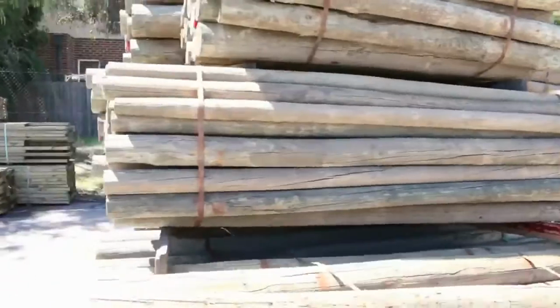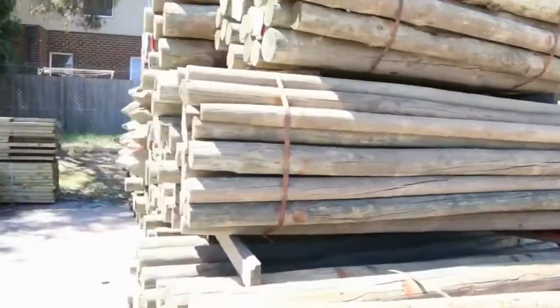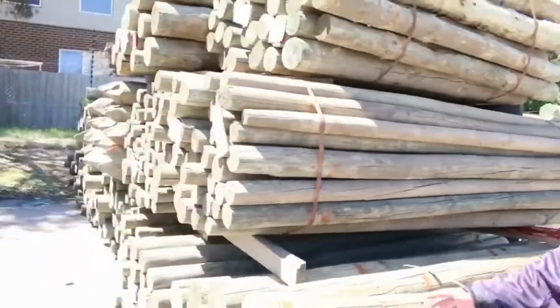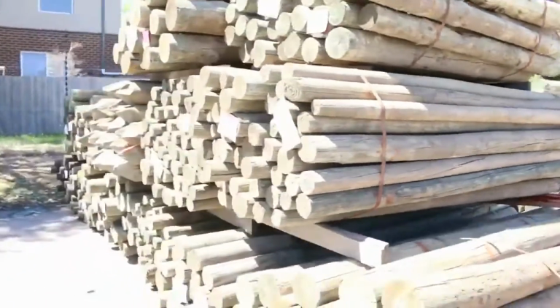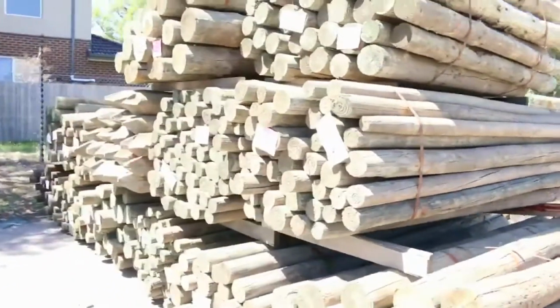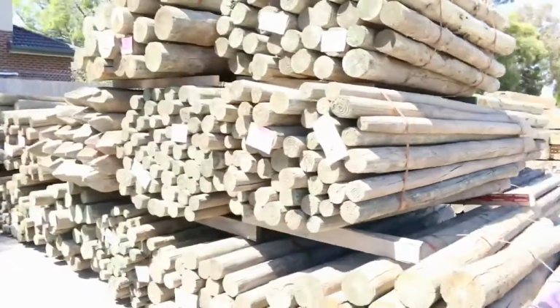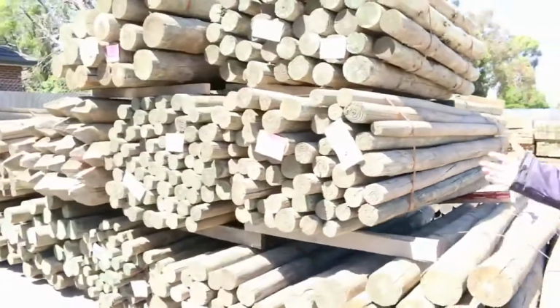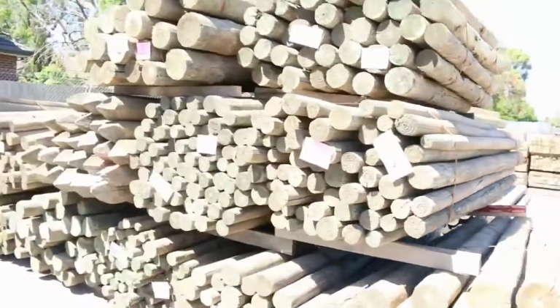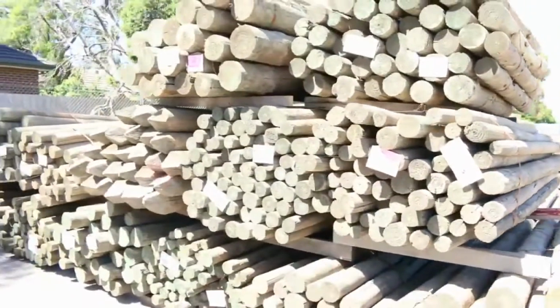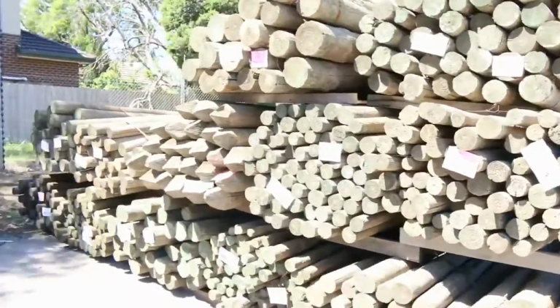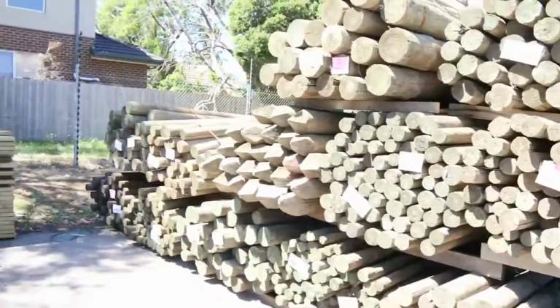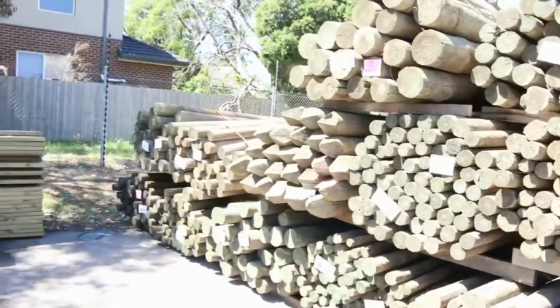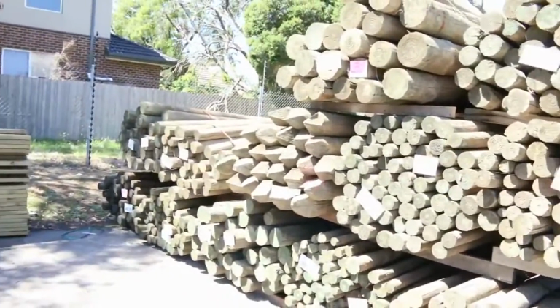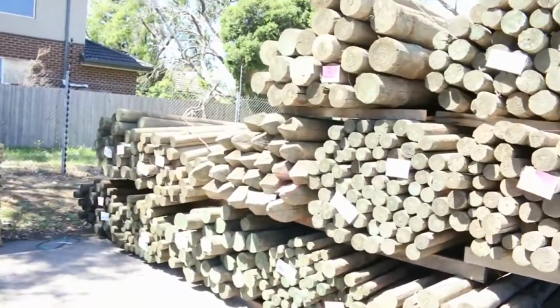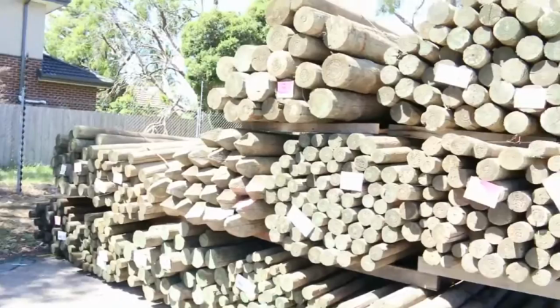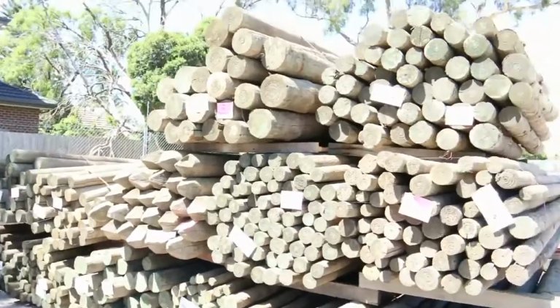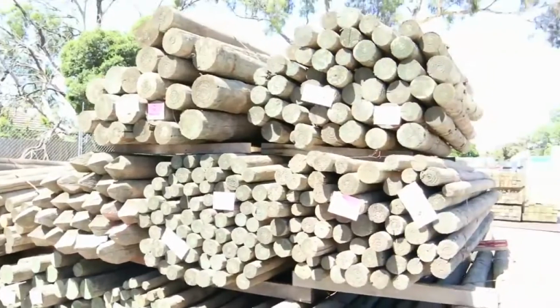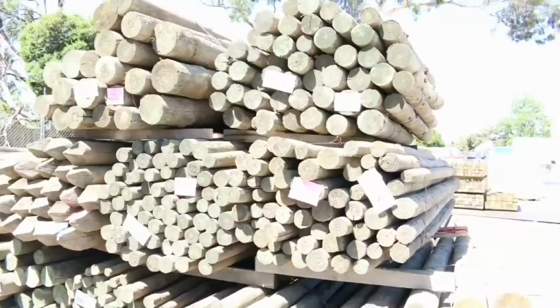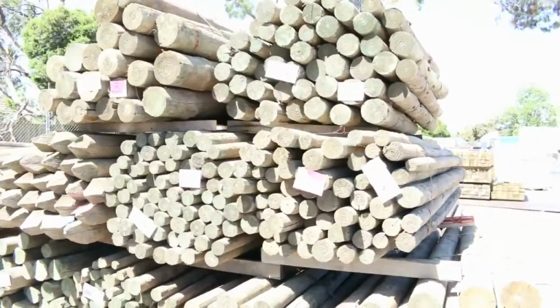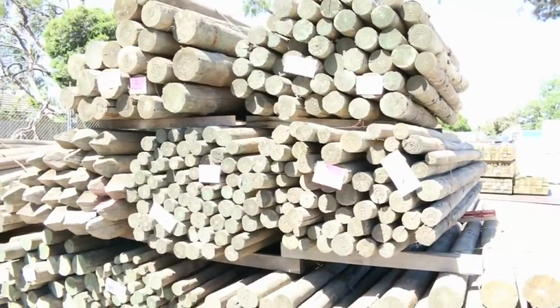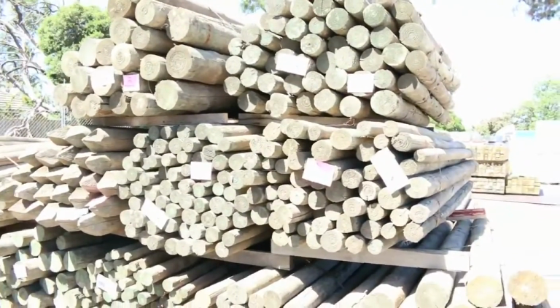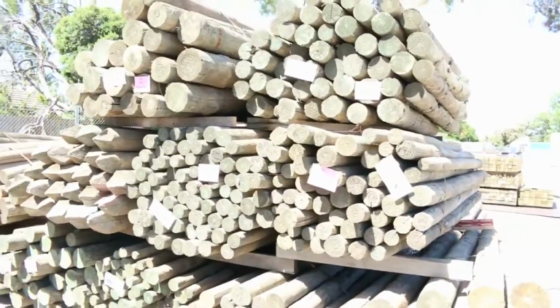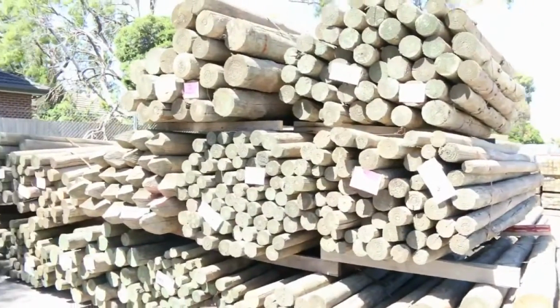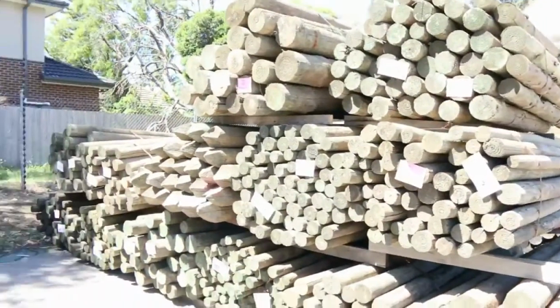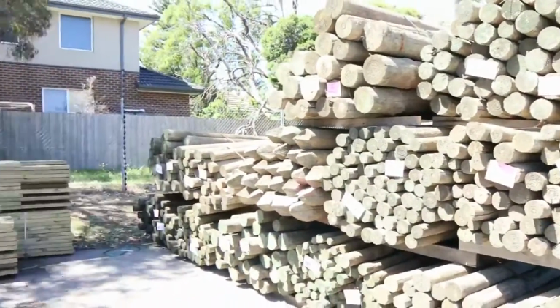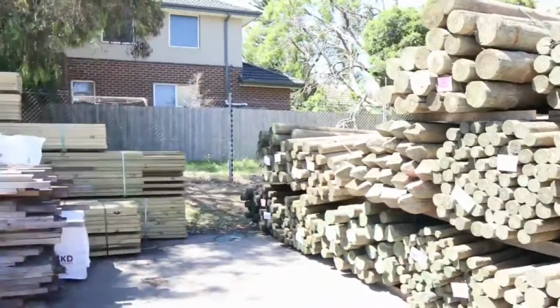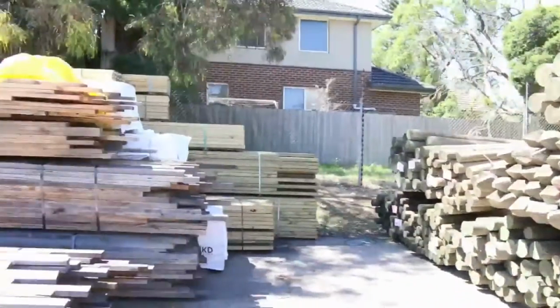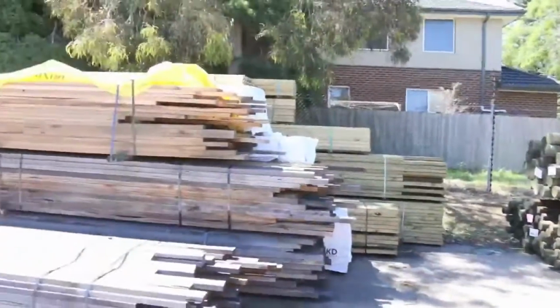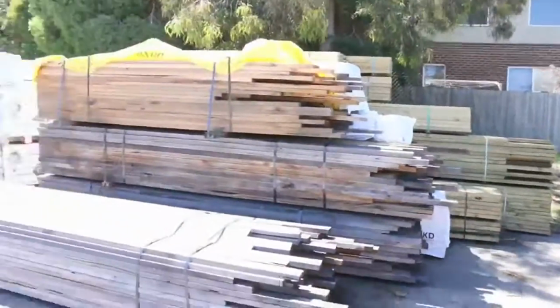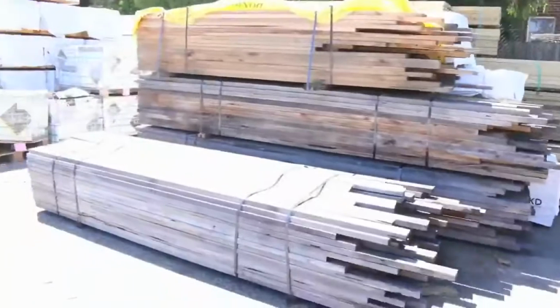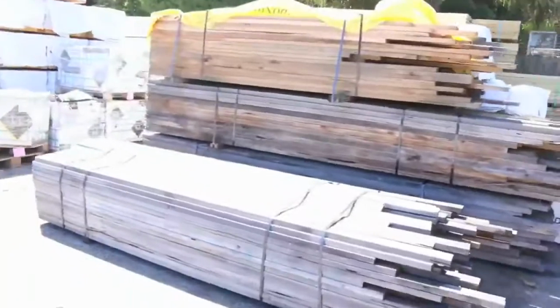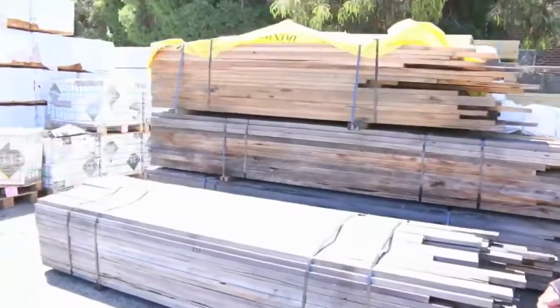Some big stuff as you can see, a whole variety of different products. Haven't had them for a while and I'm sure they'll do really well. Make sure you don't miss out on those because I'm sure they'll all go.